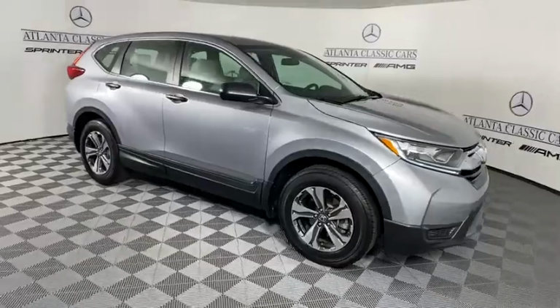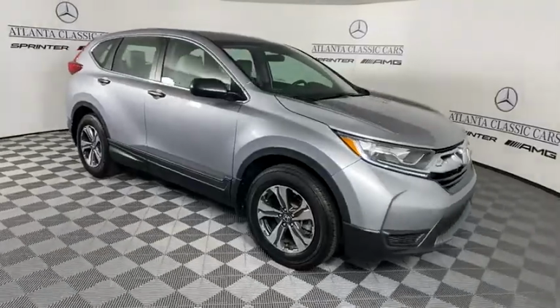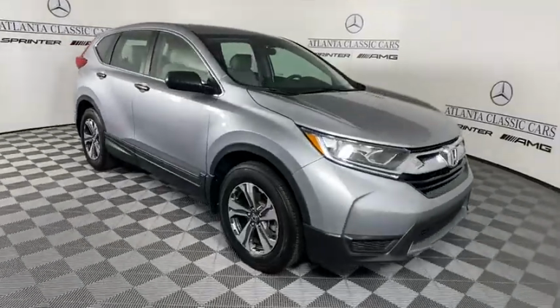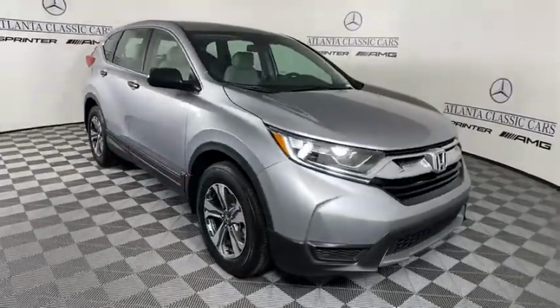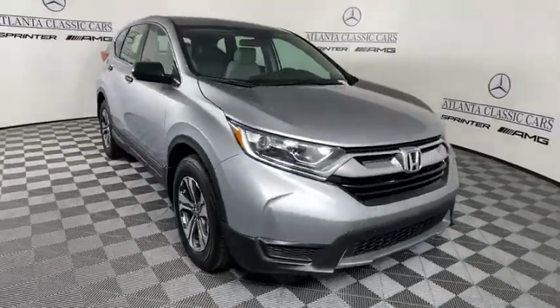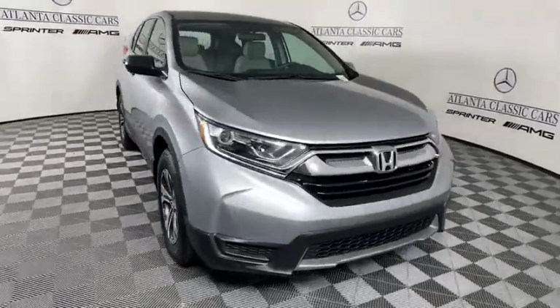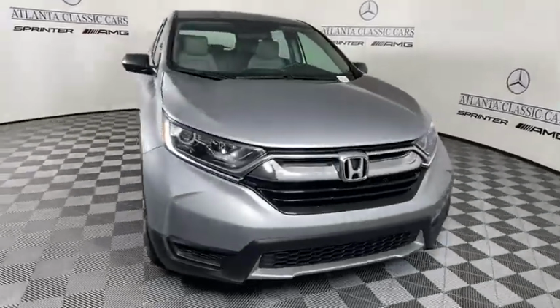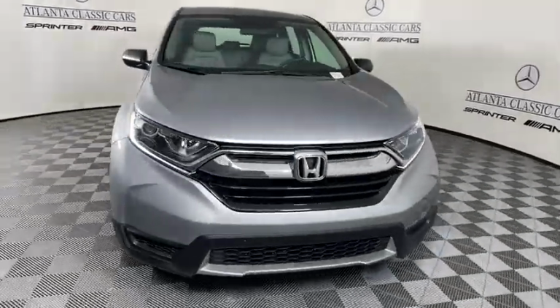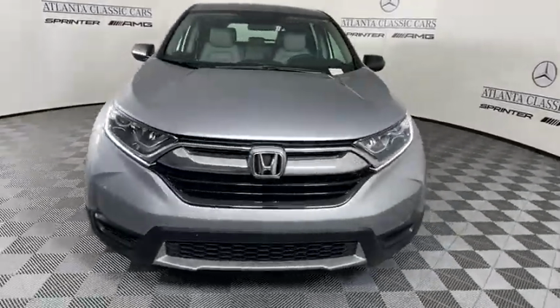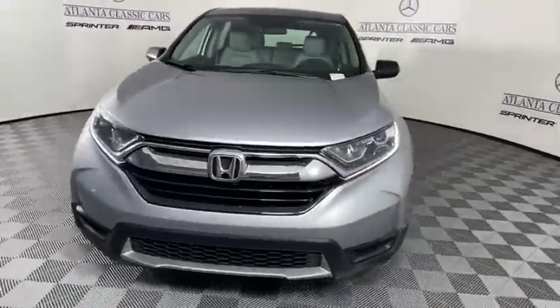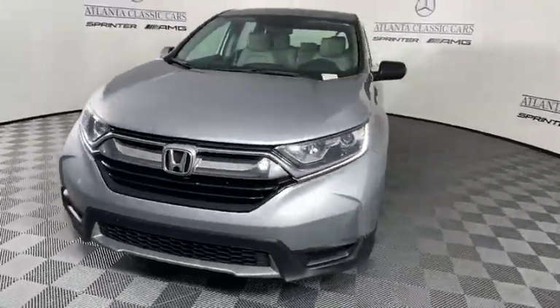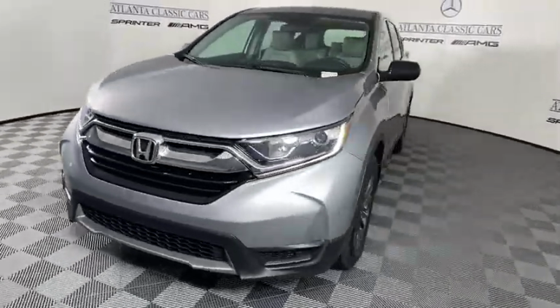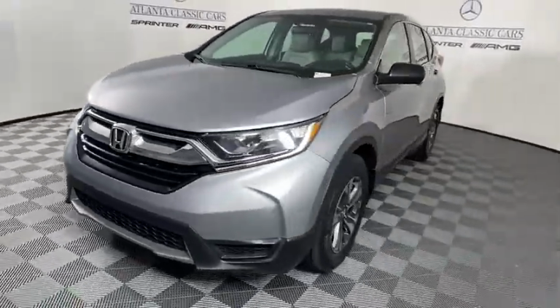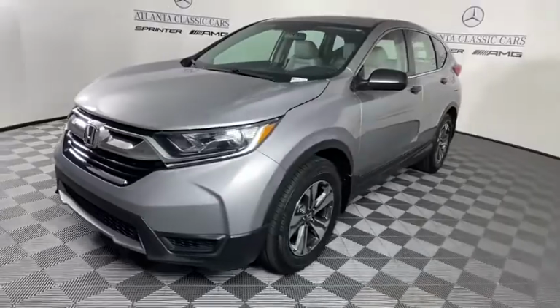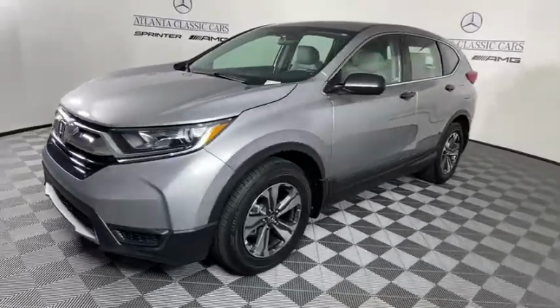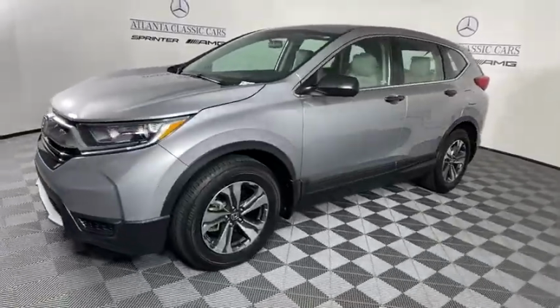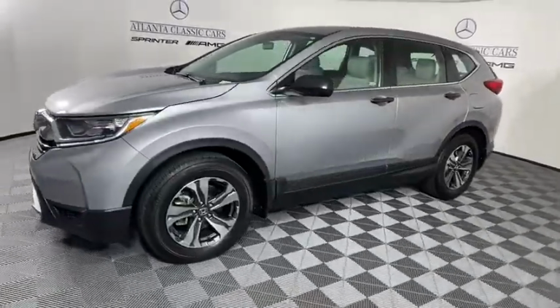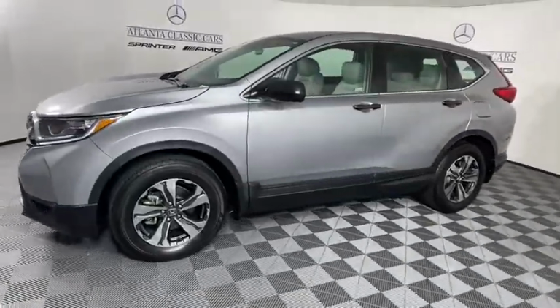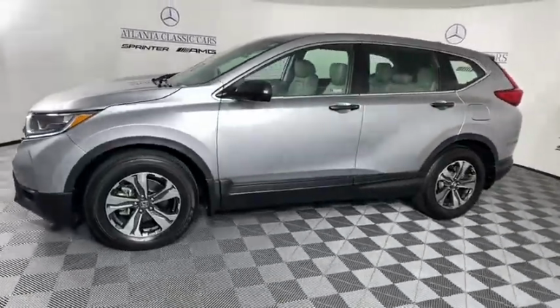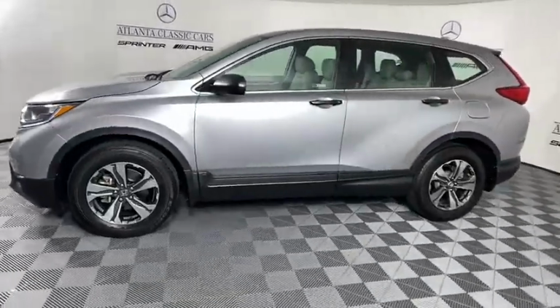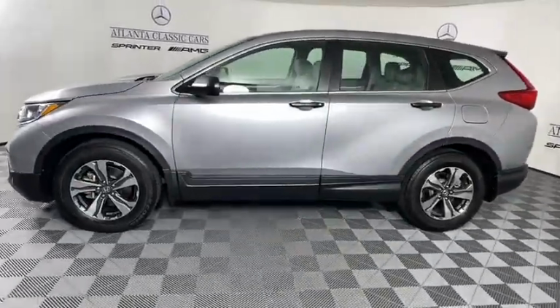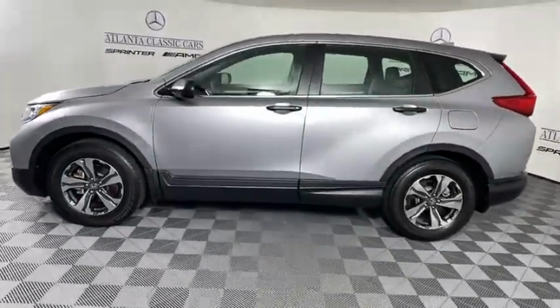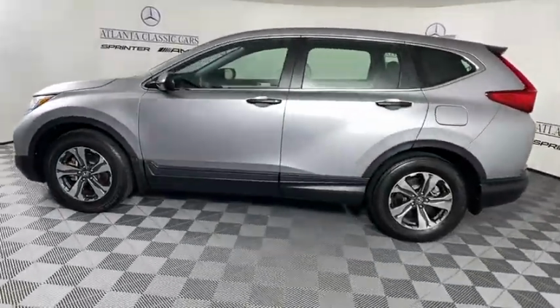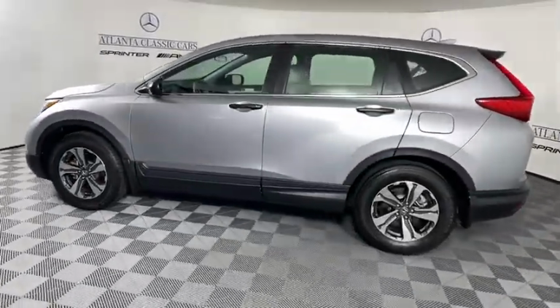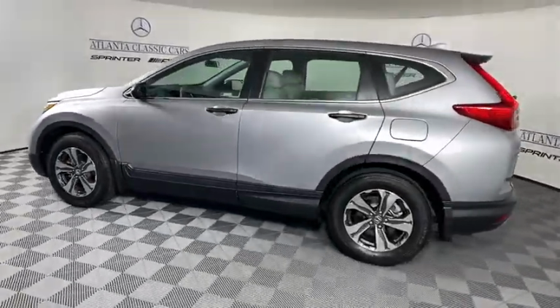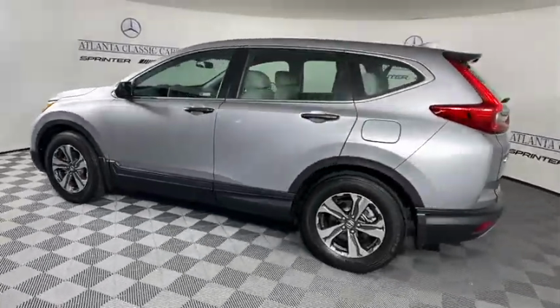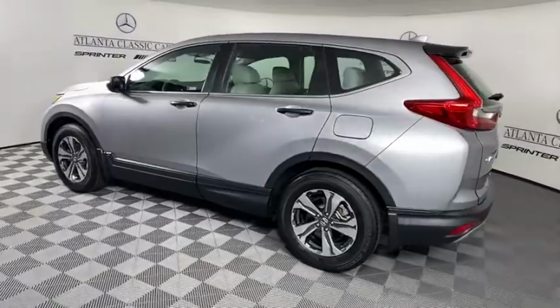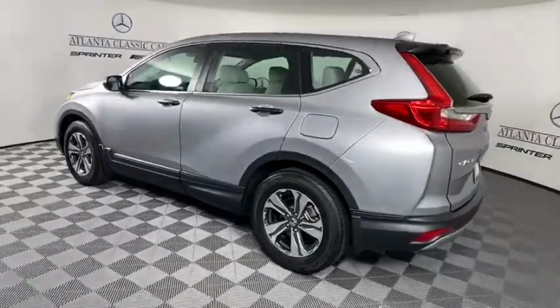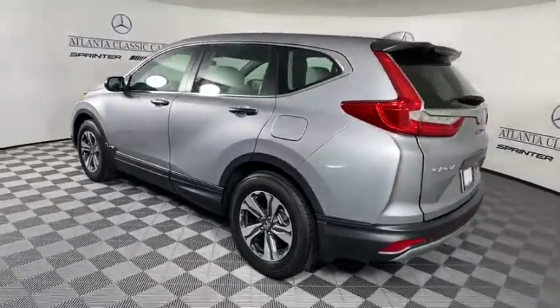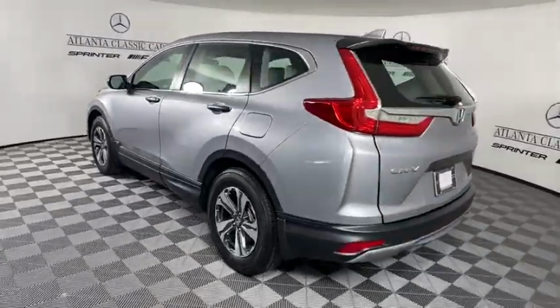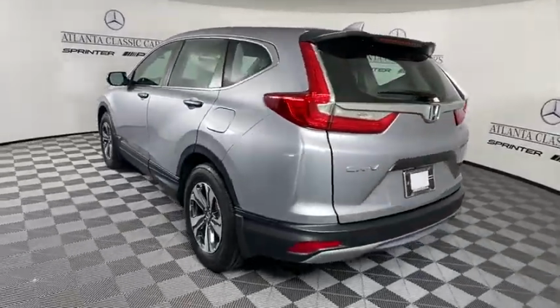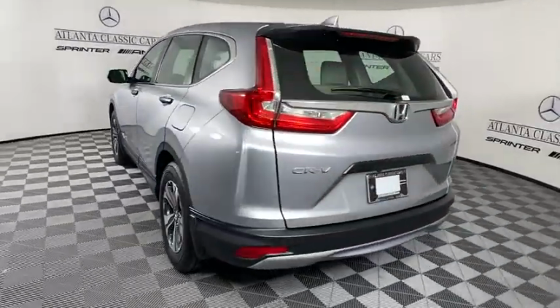Looking for the right vehicle? Check out the 2018 Honda CR-V — a top recommended vehicle because of its car-like driving manners, good value, cool technology, and comfy interior.